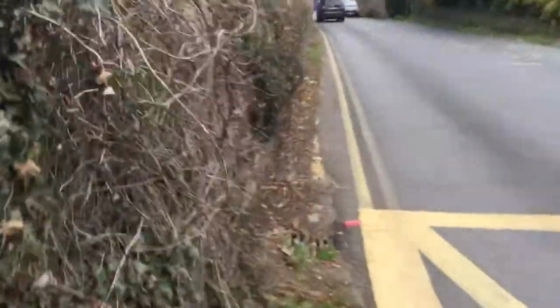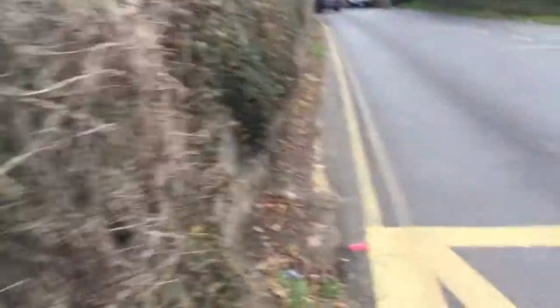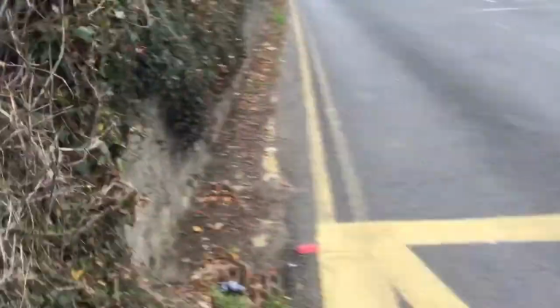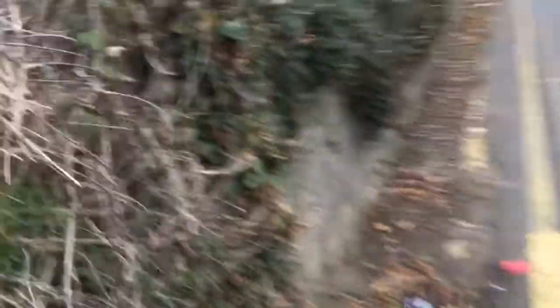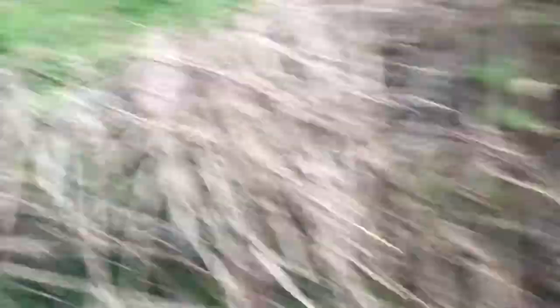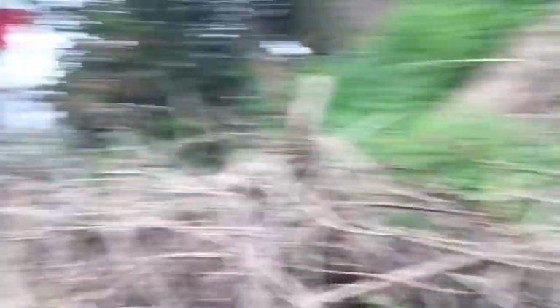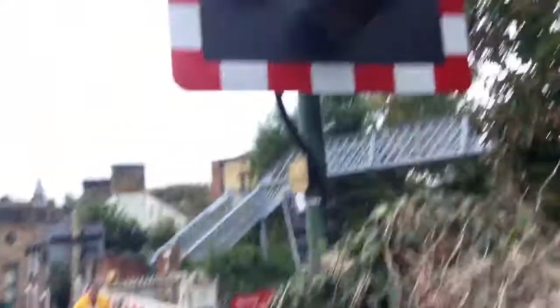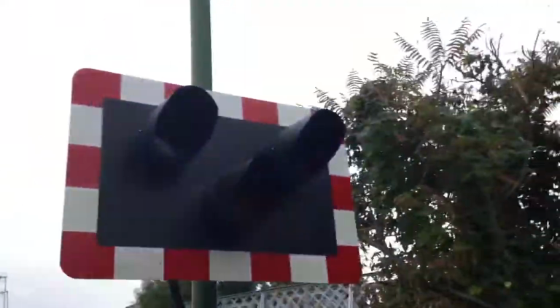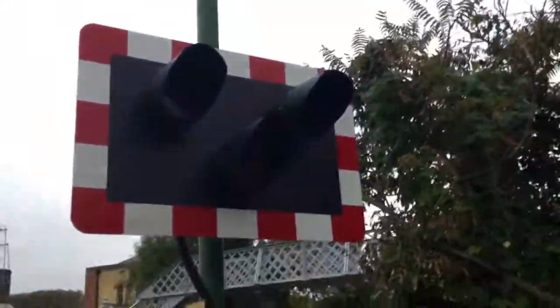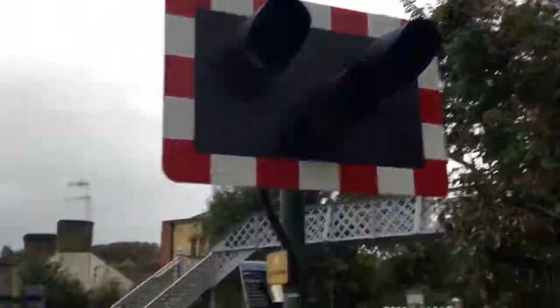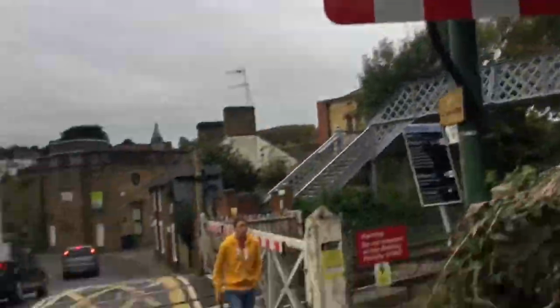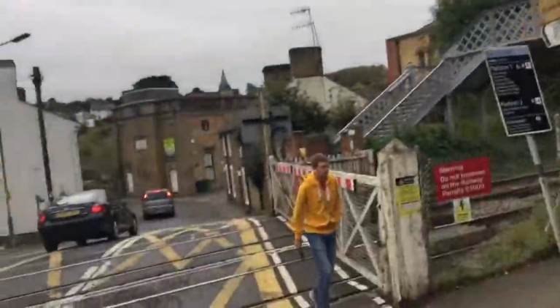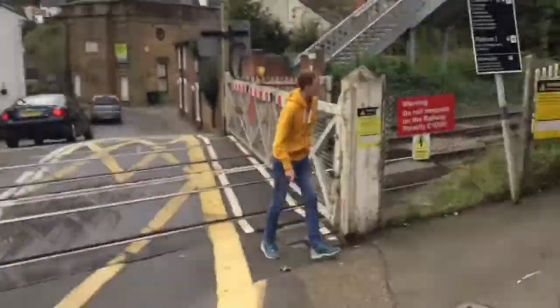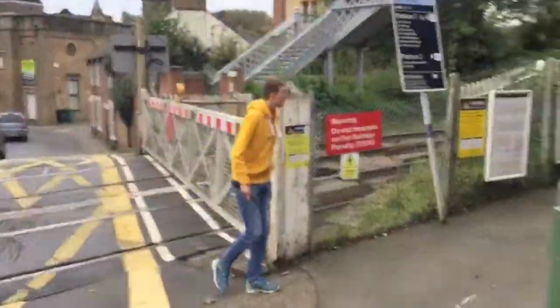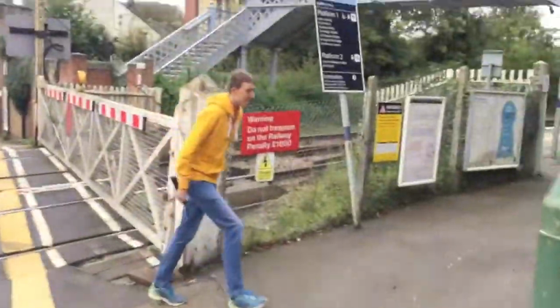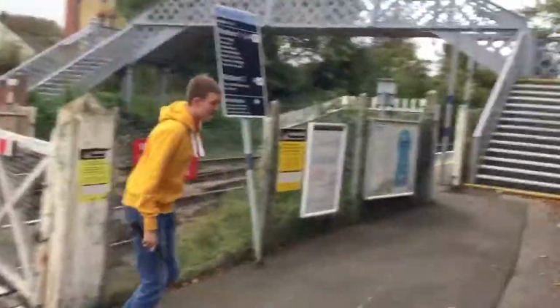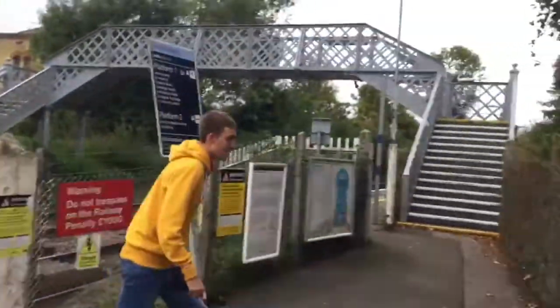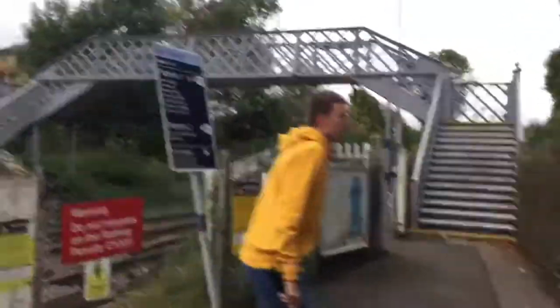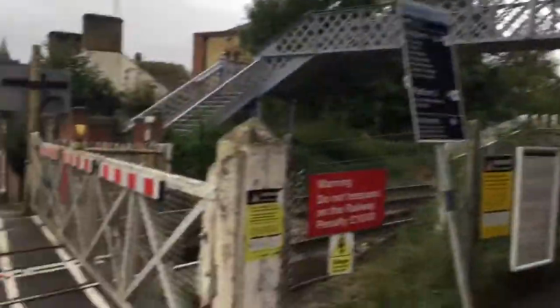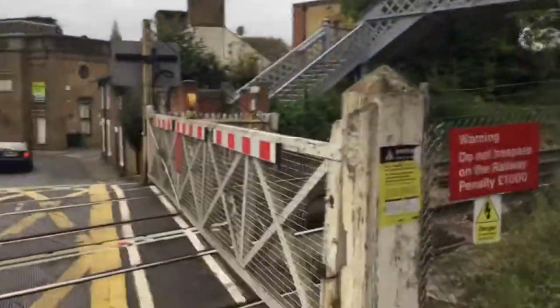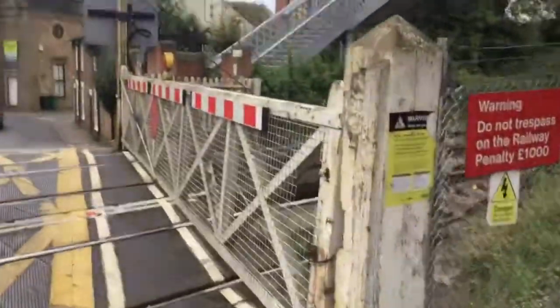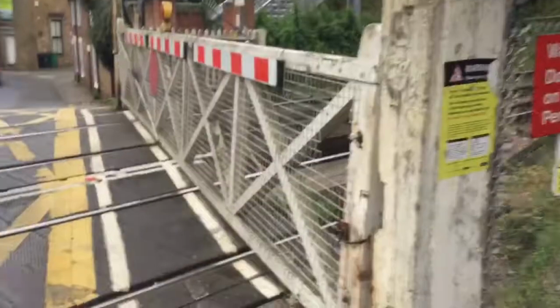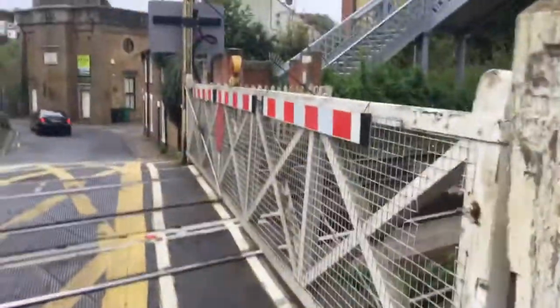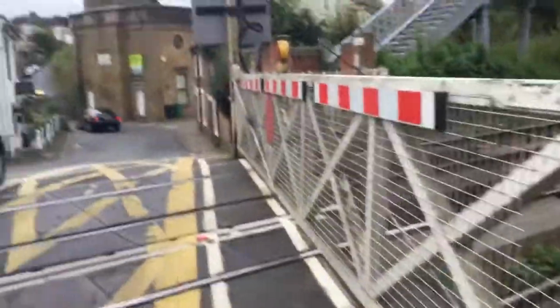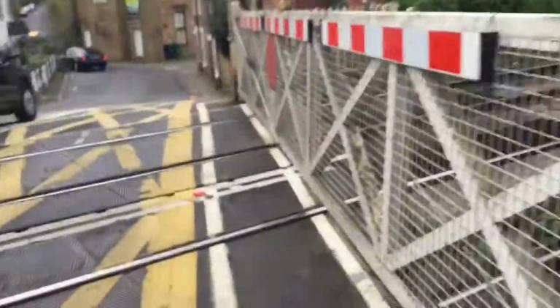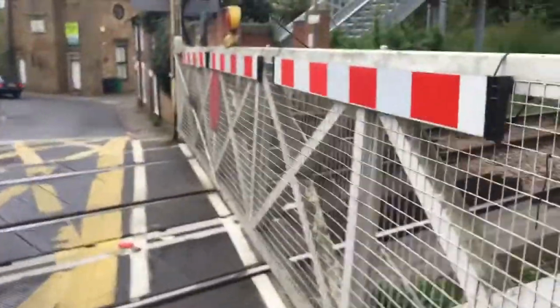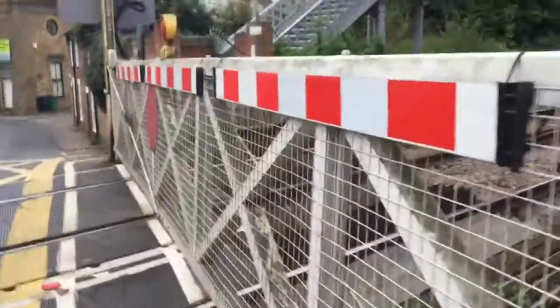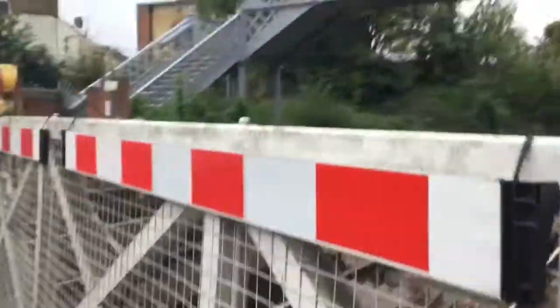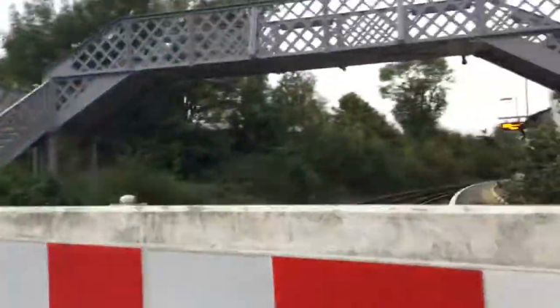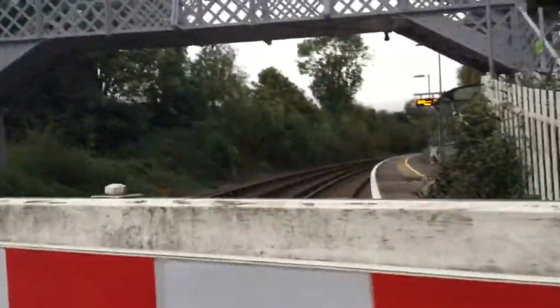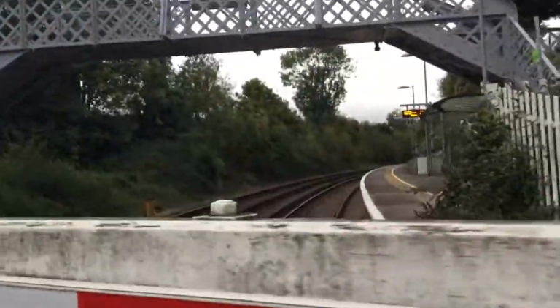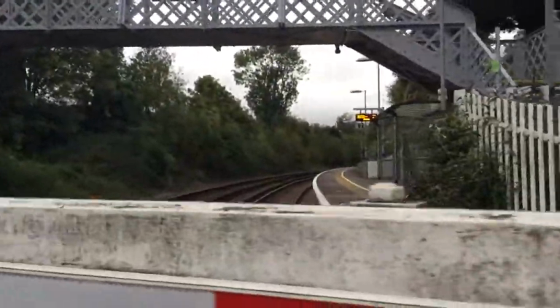This is going to be quite a short intro because there's not much to show here. There's that light. There's the footbridge as well. This crossing is on the Tunbridge to Strood line.